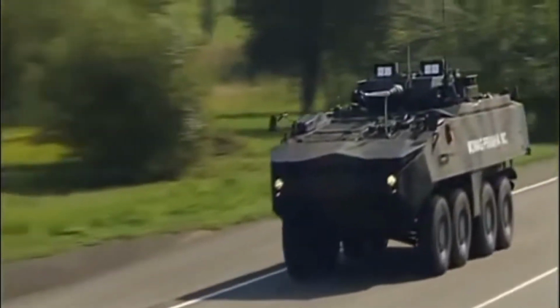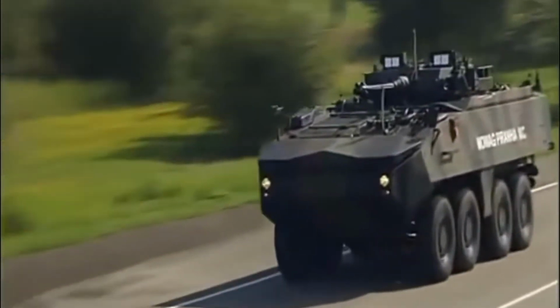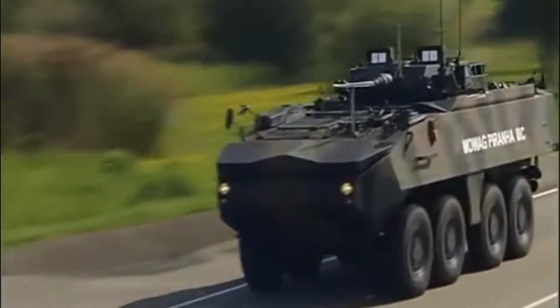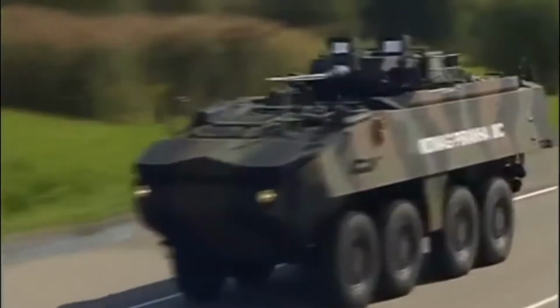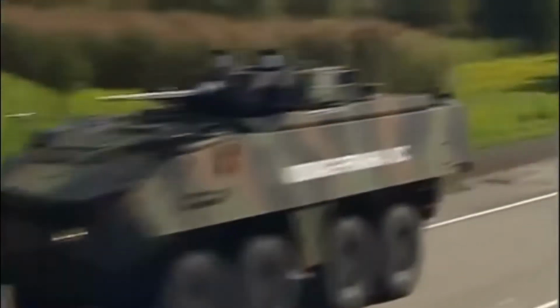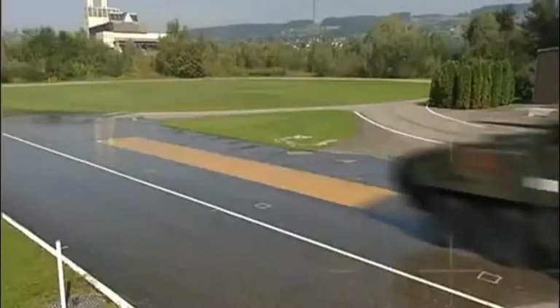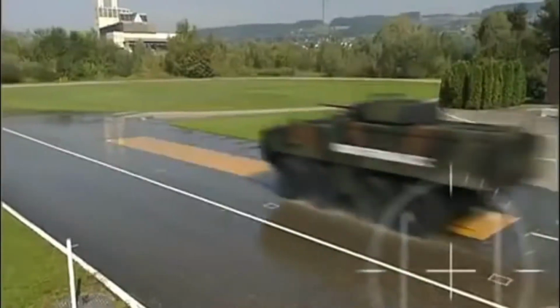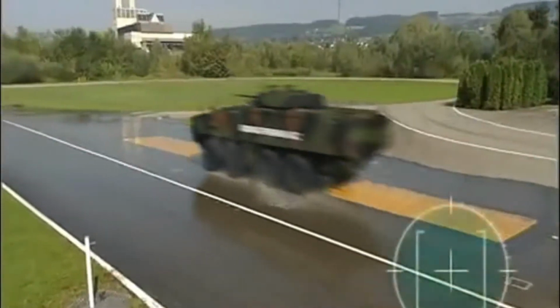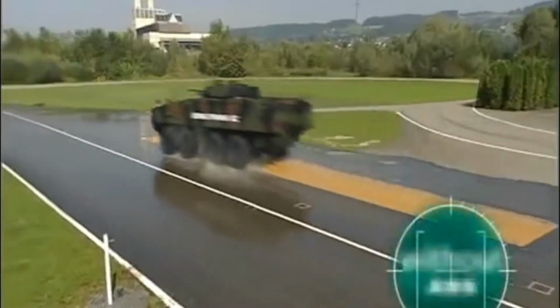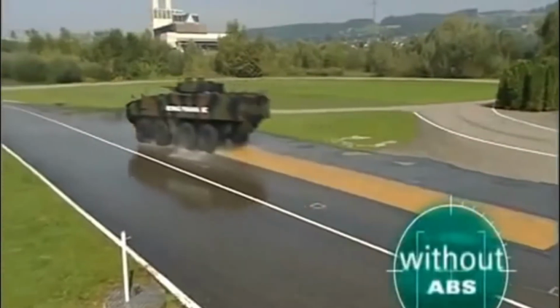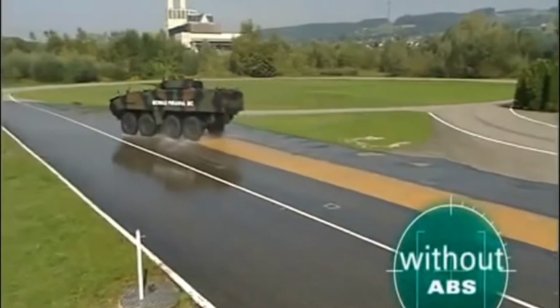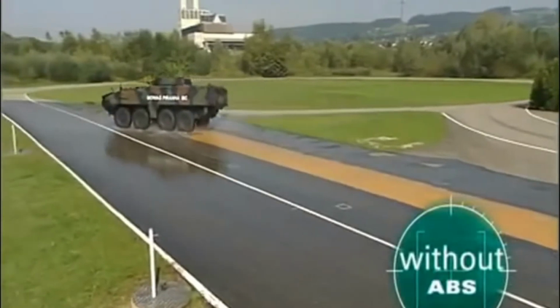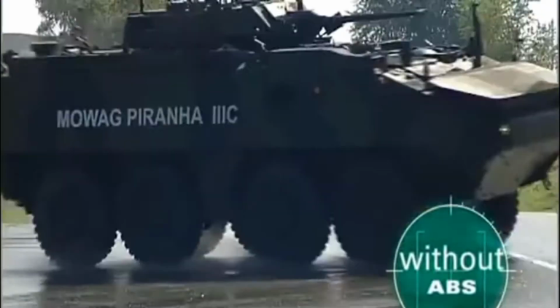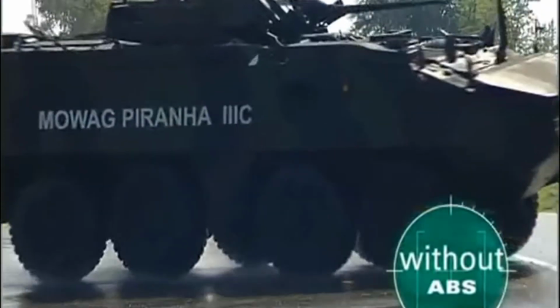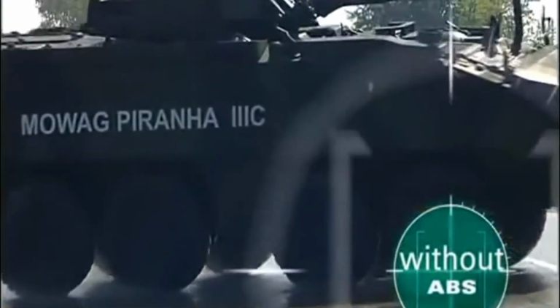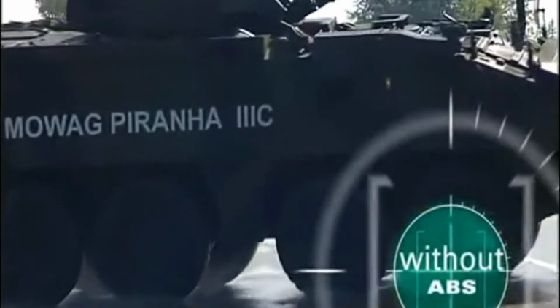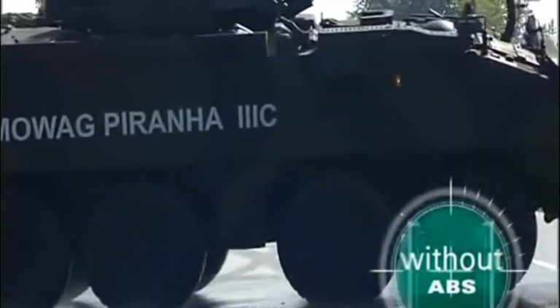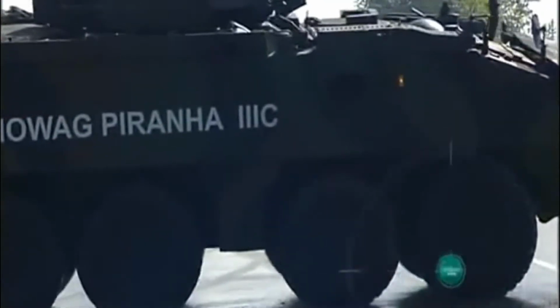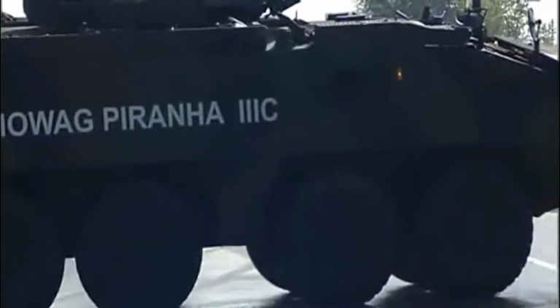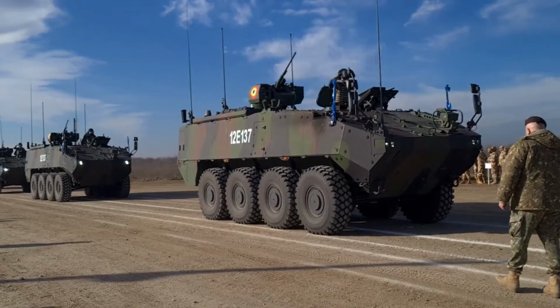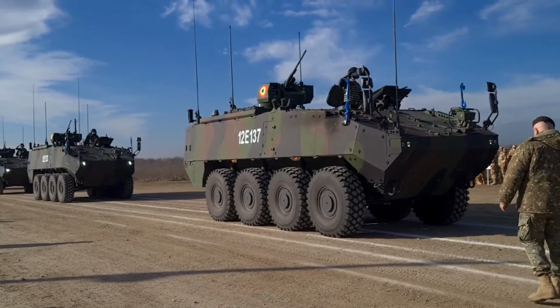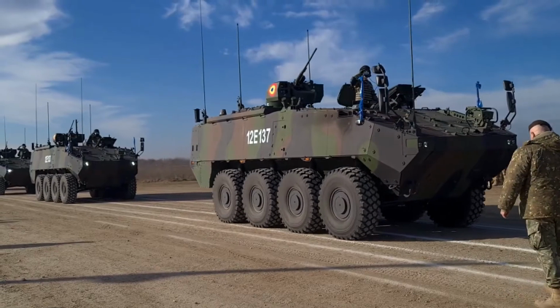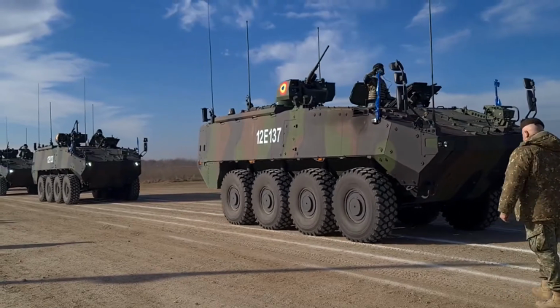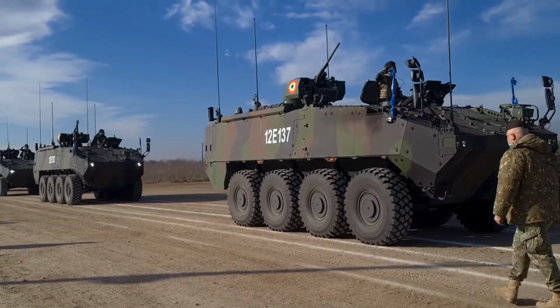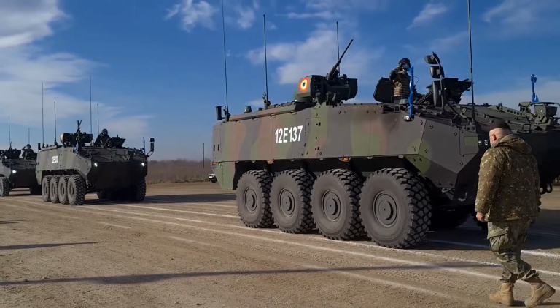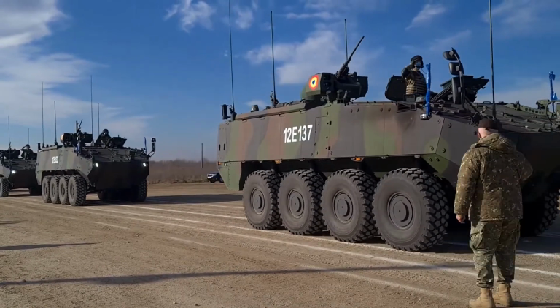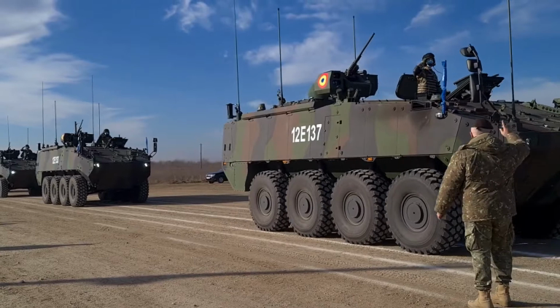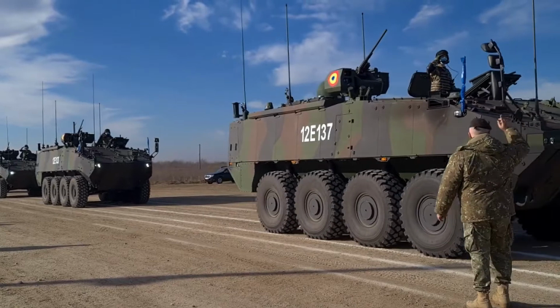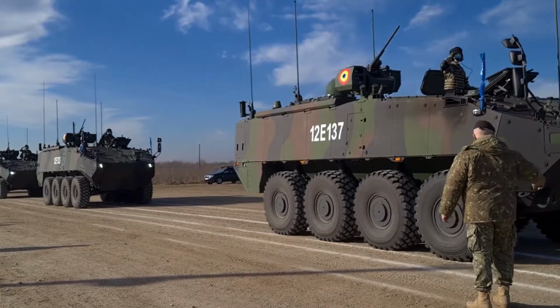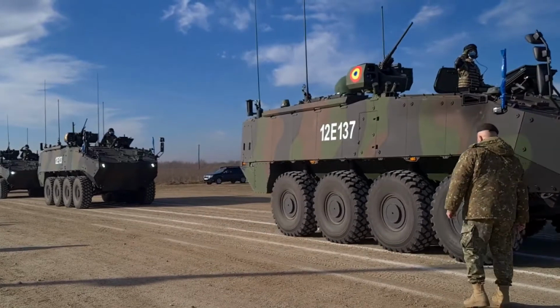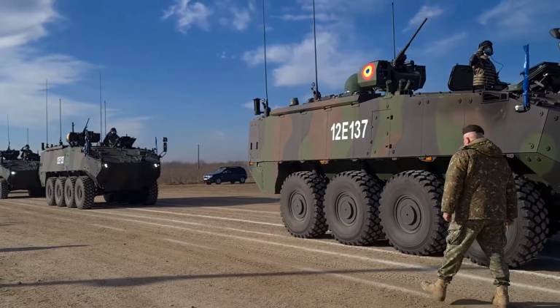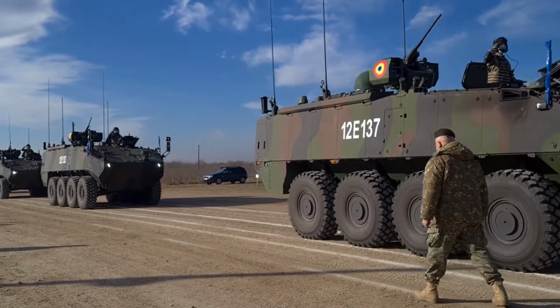The outlet notes that the Piranha 3 is an outdated APC model for Denmark. At present, the Danish army adopts Piranha 5 armored personnel carriers.